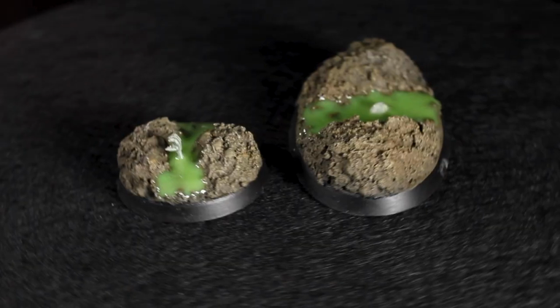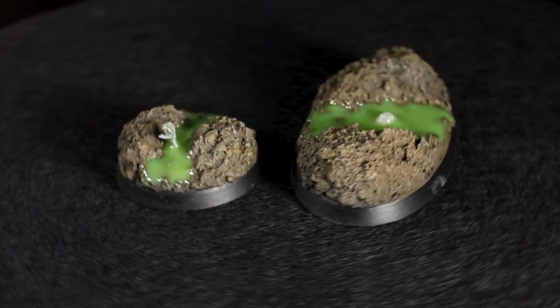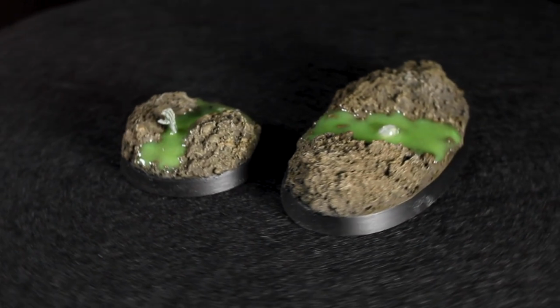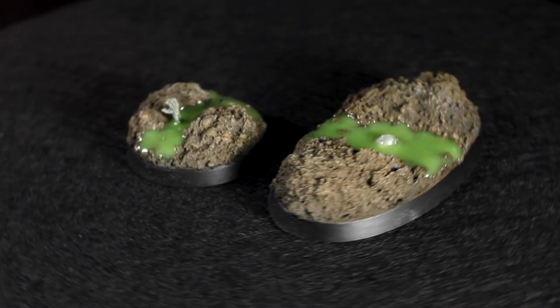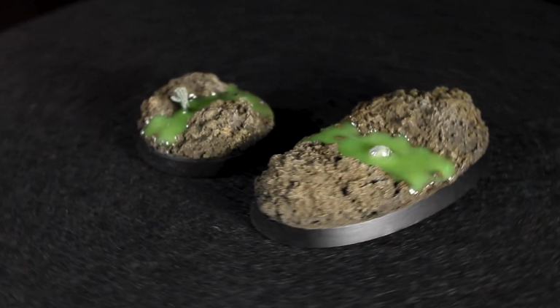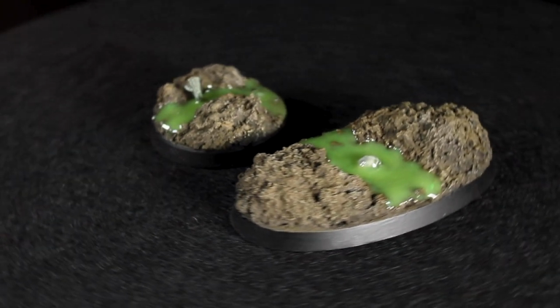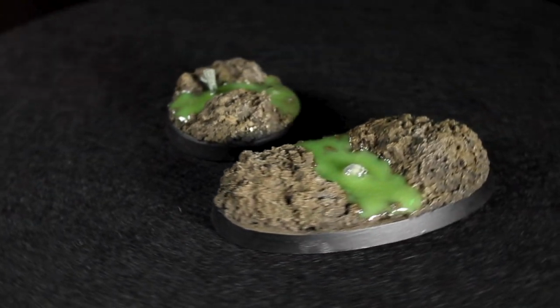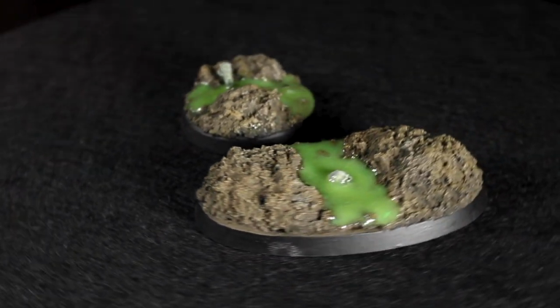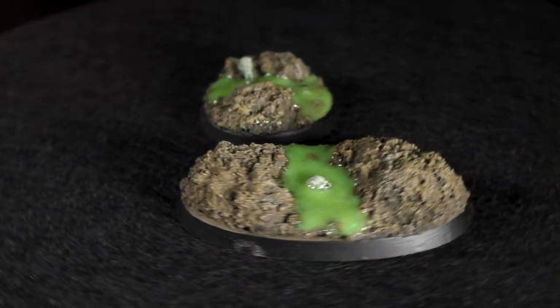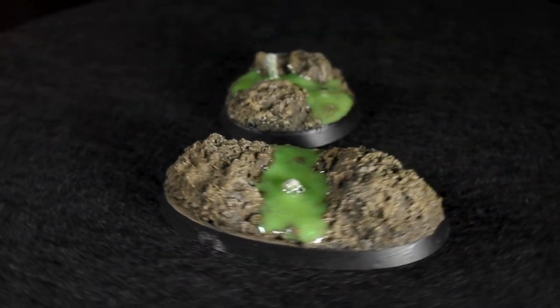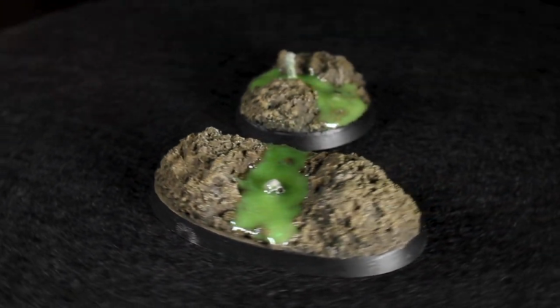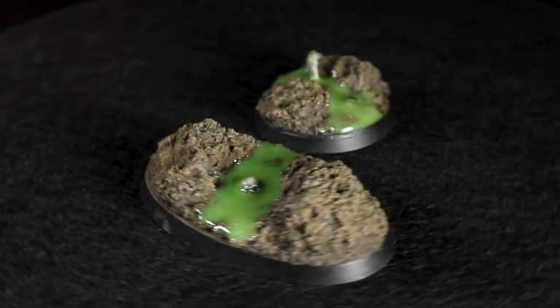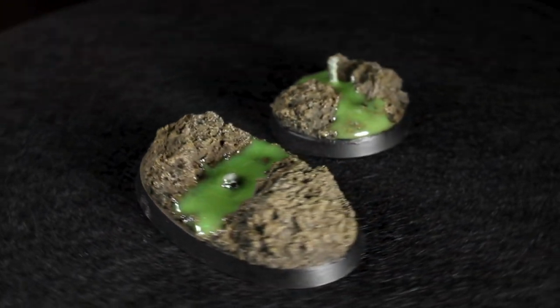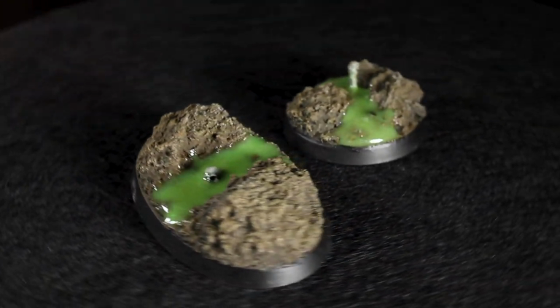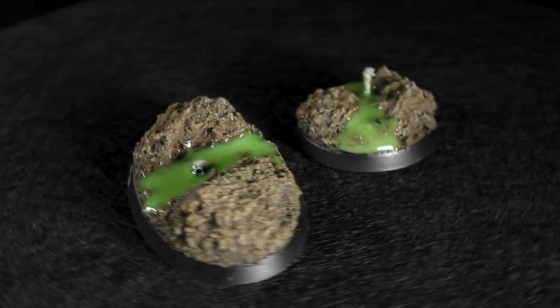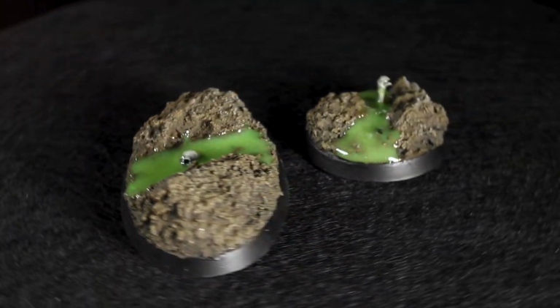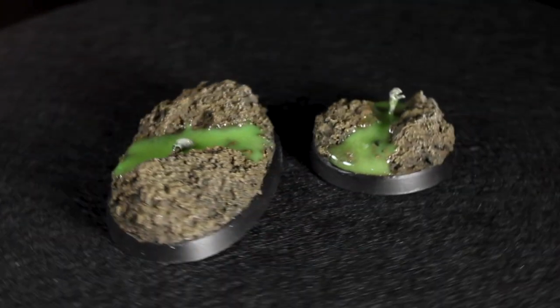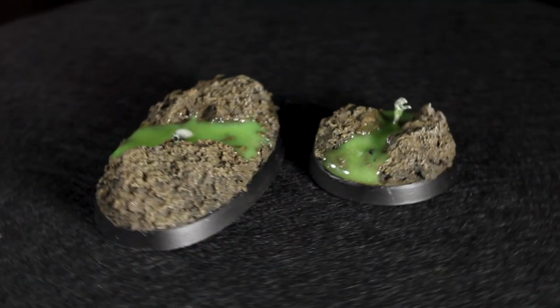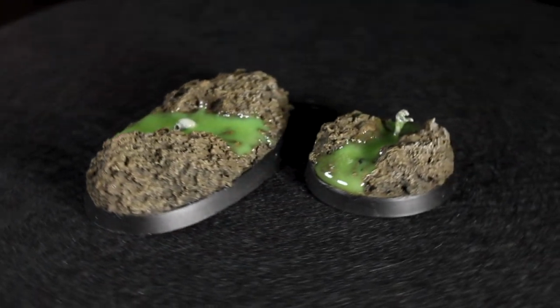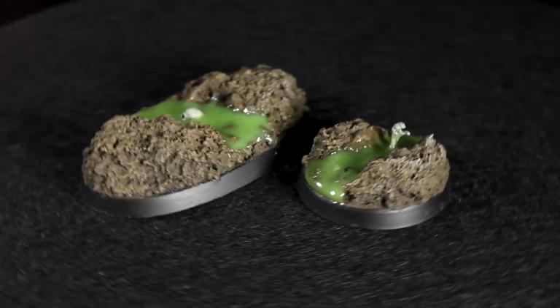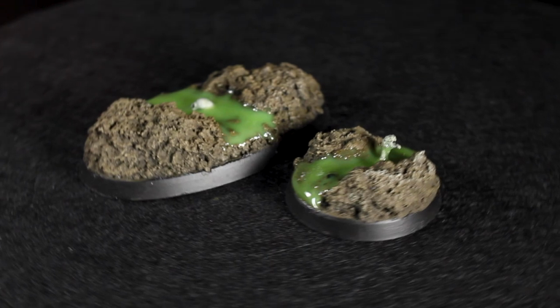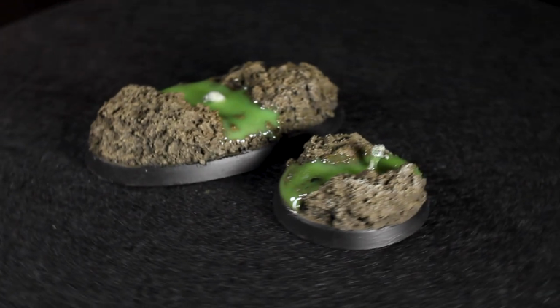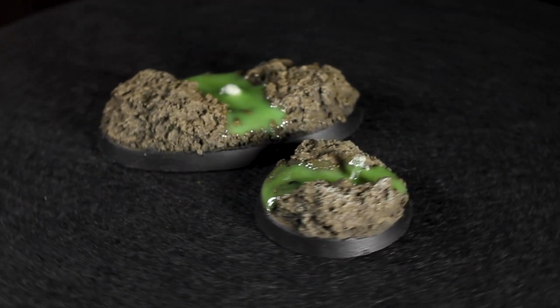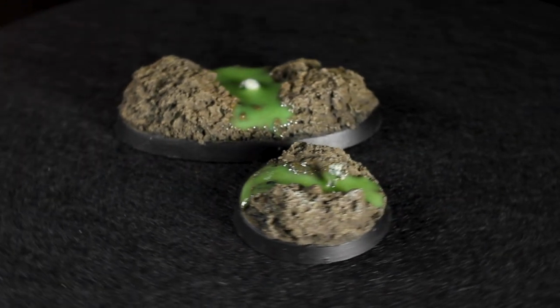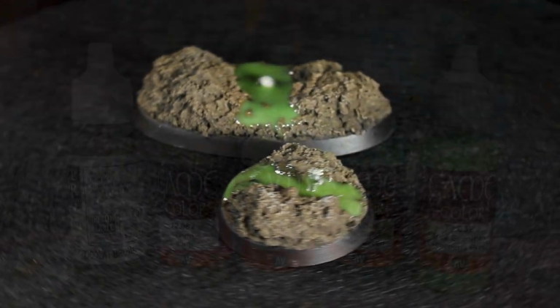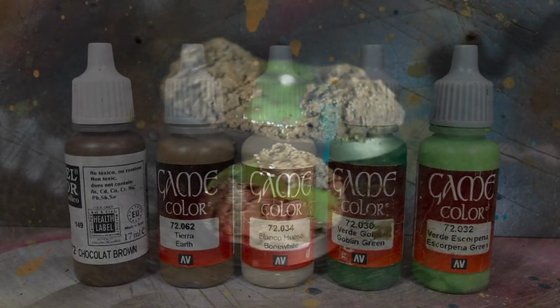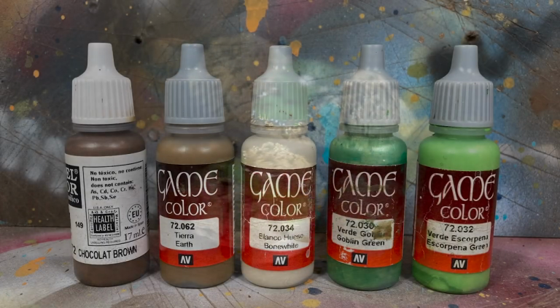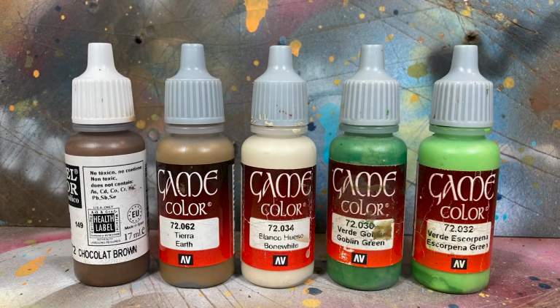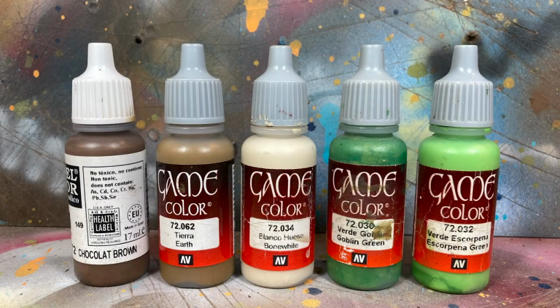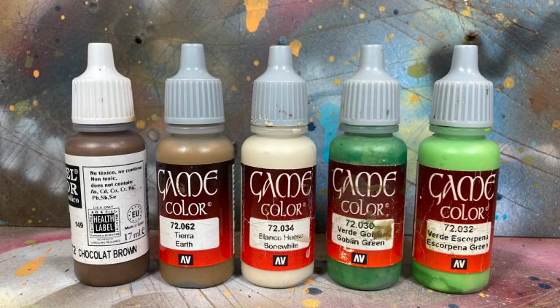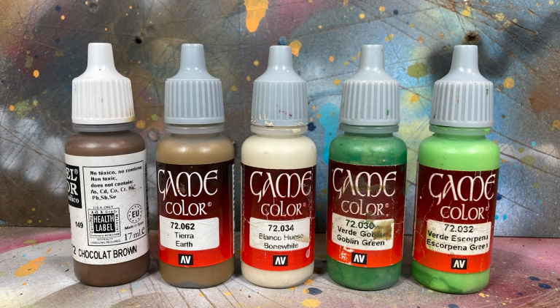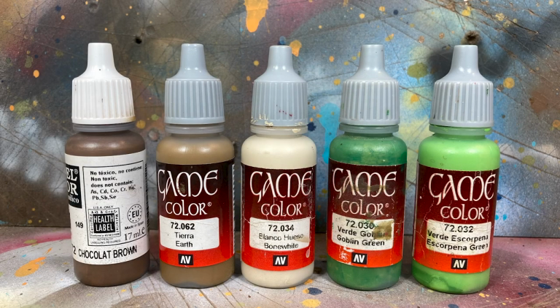Hey guys, Jay here. Welcome to Eons of Battle, and today I'm going to show you how to create some toxic waste bases. Here are the paints I'll be using.